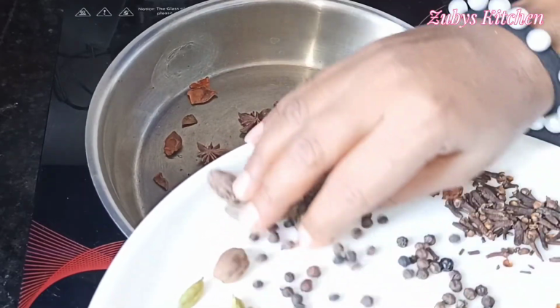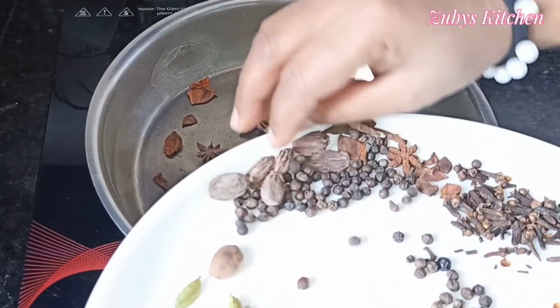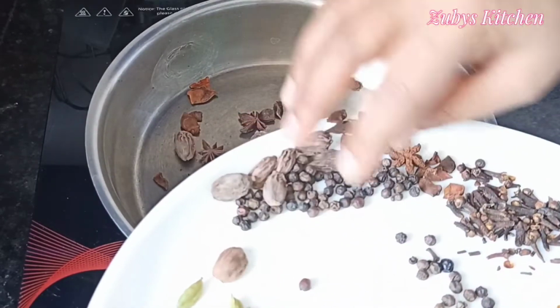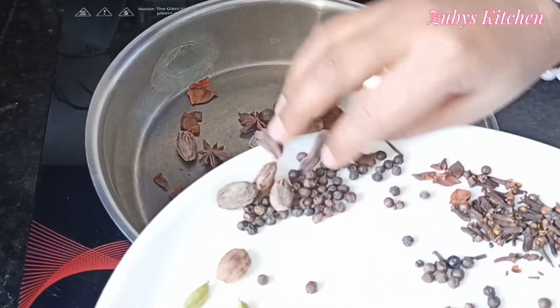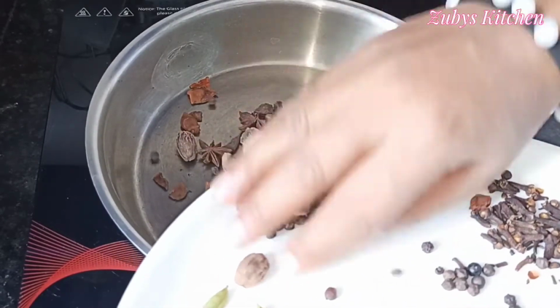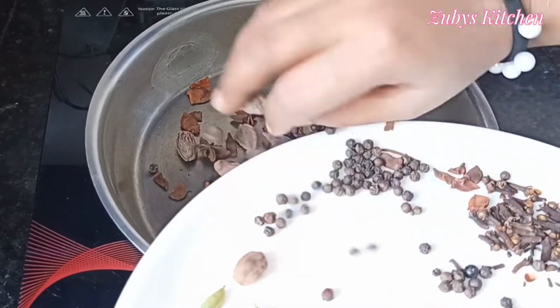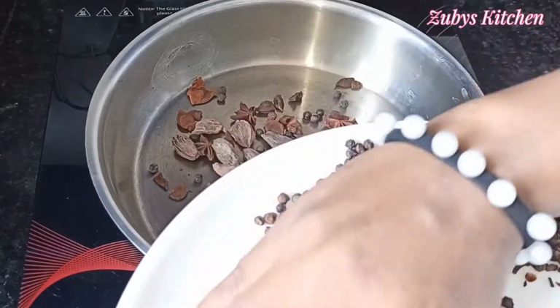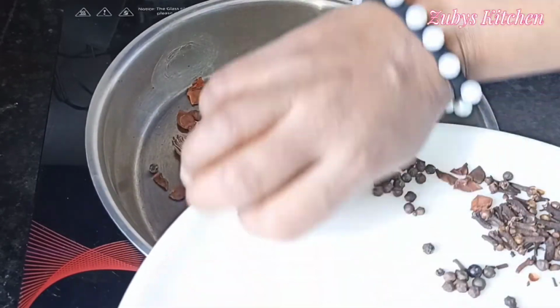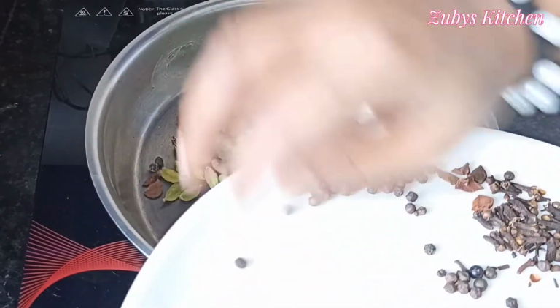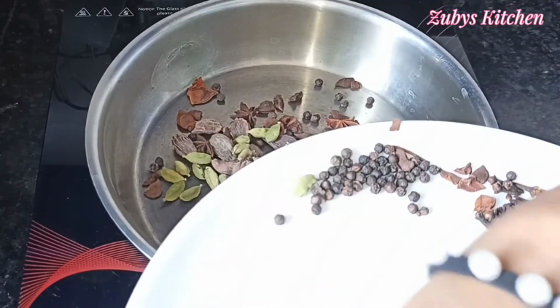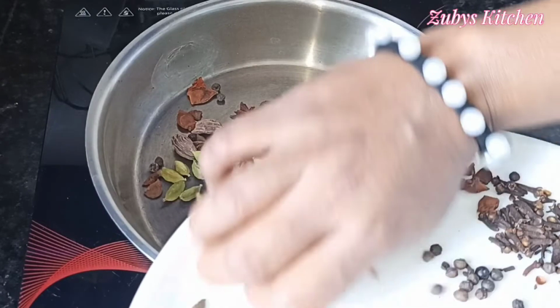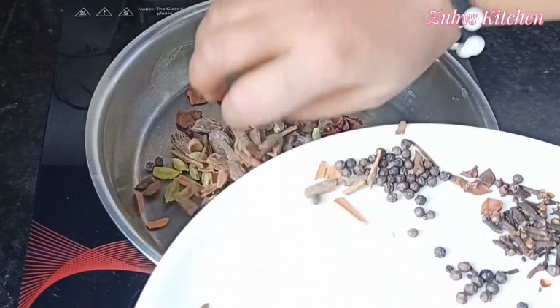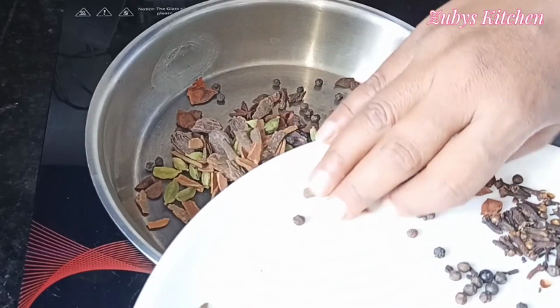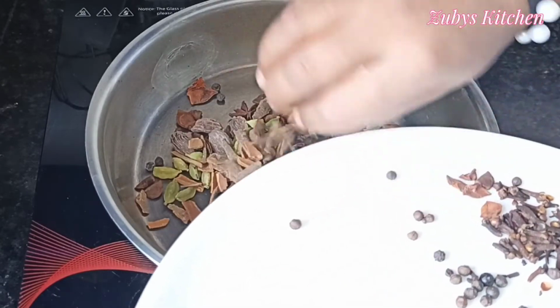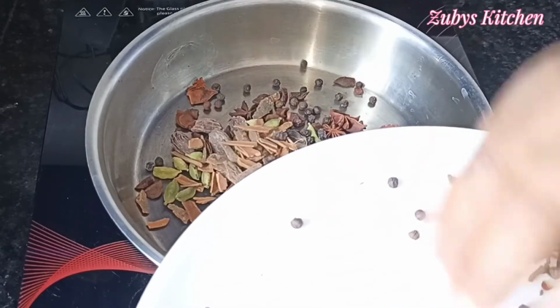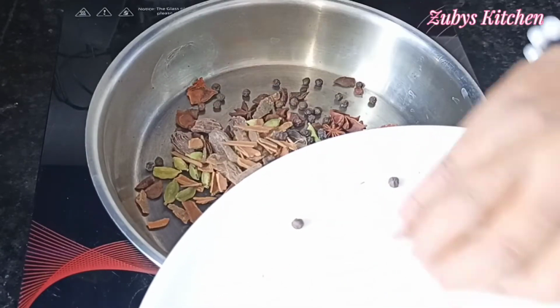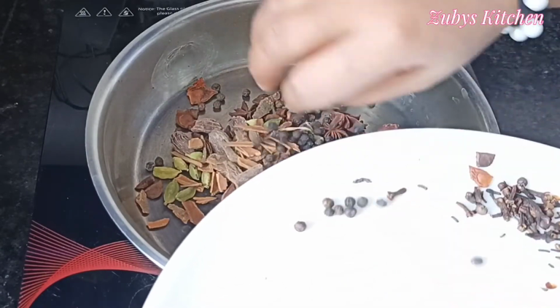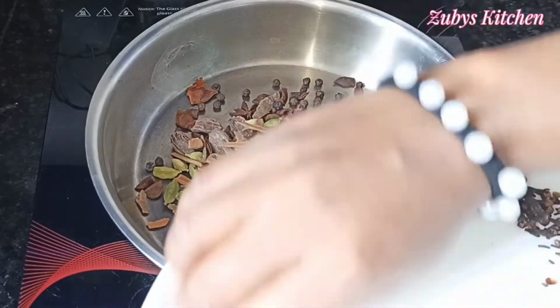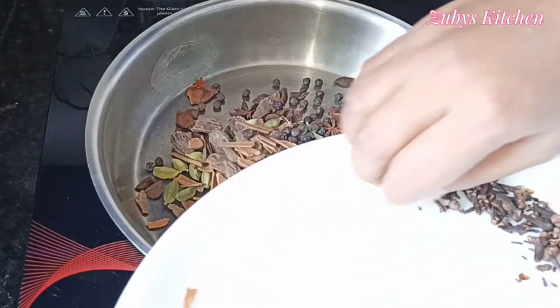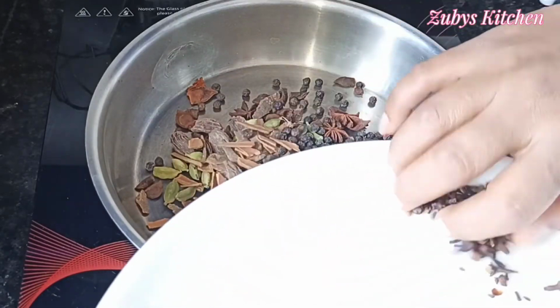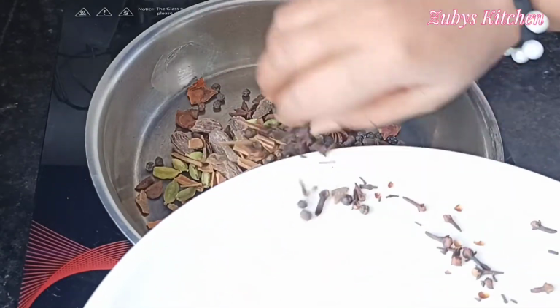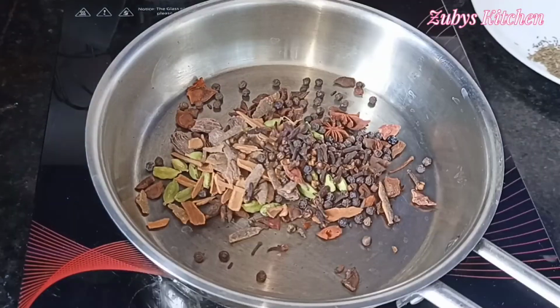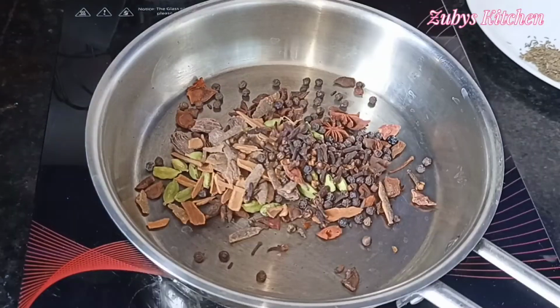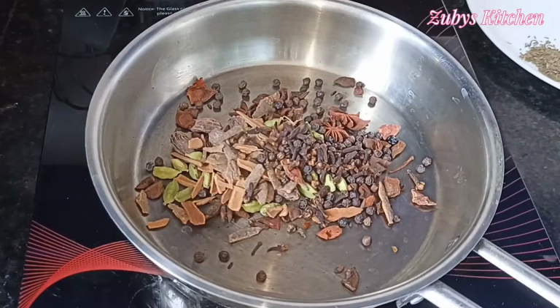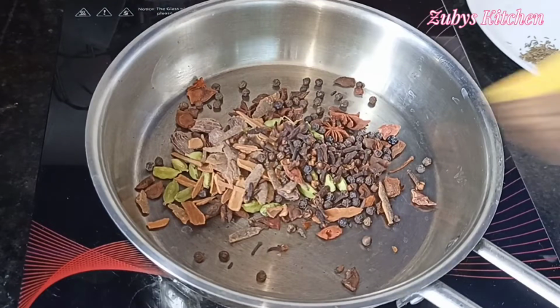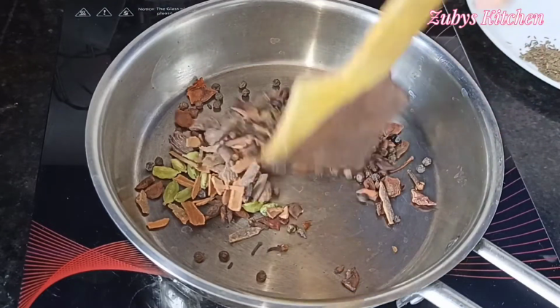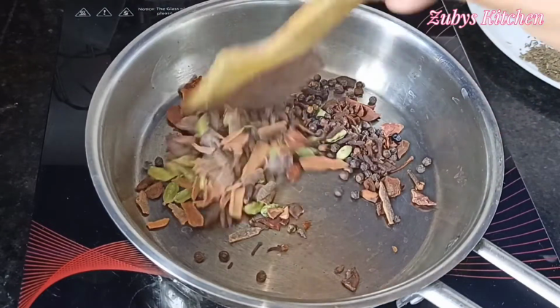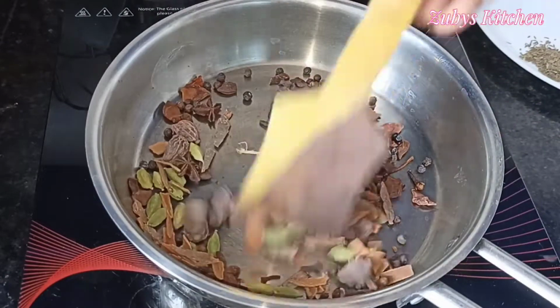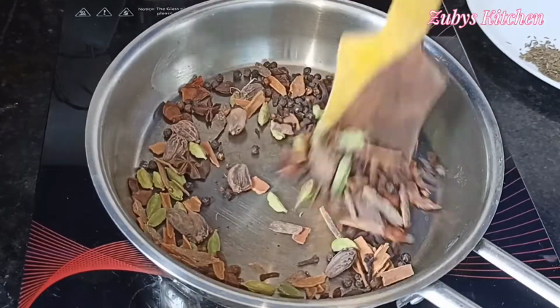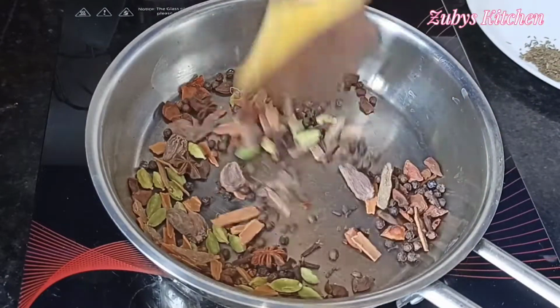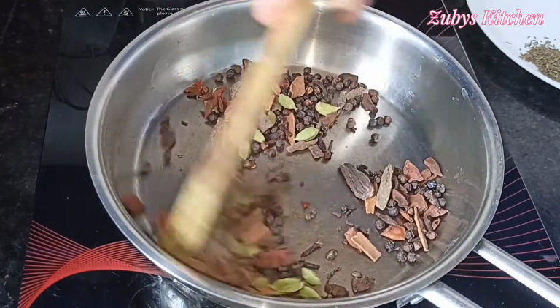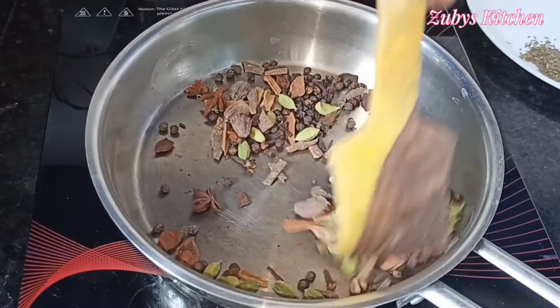We will prepare the masala and dry roast them. We will heat them on low heat in a plate.